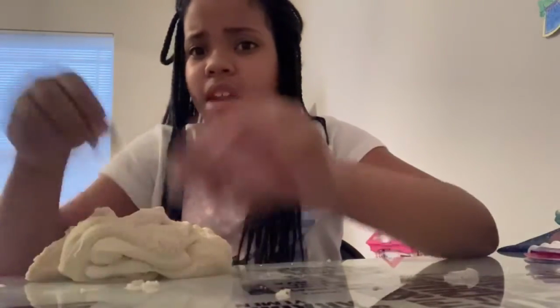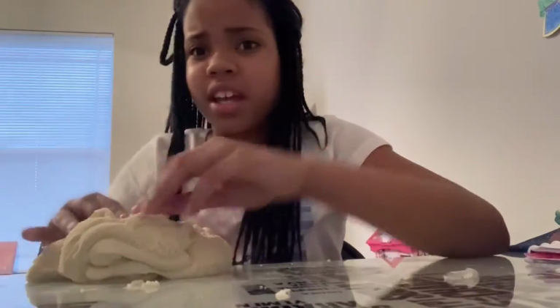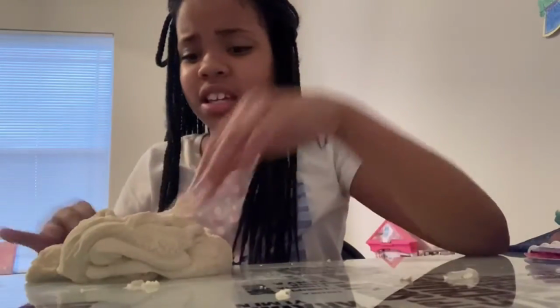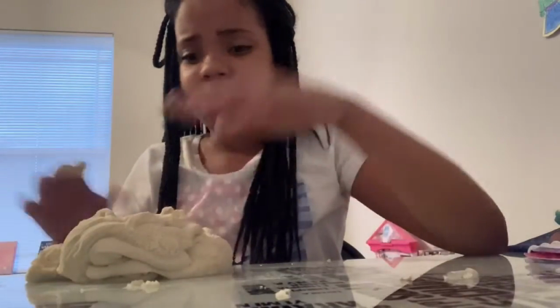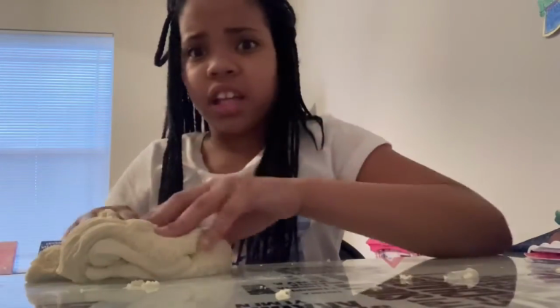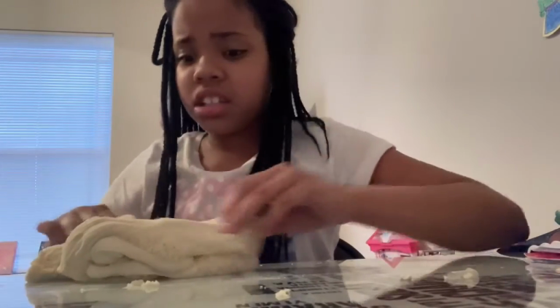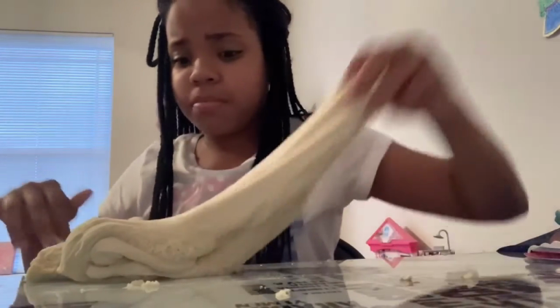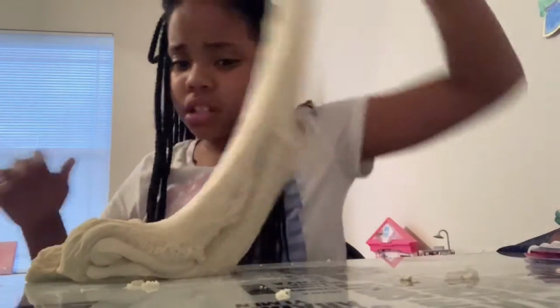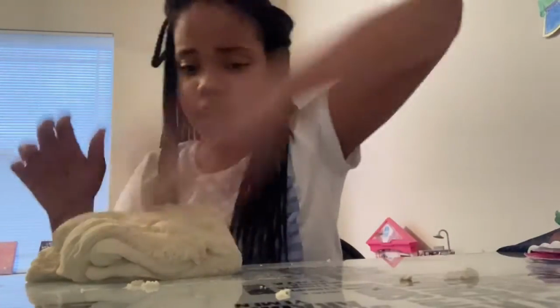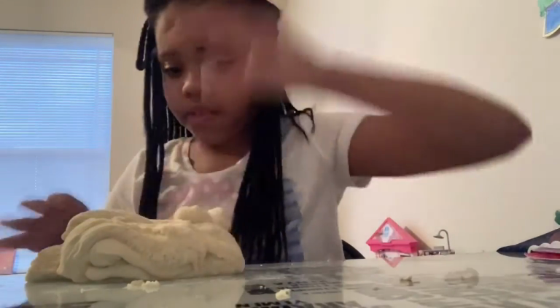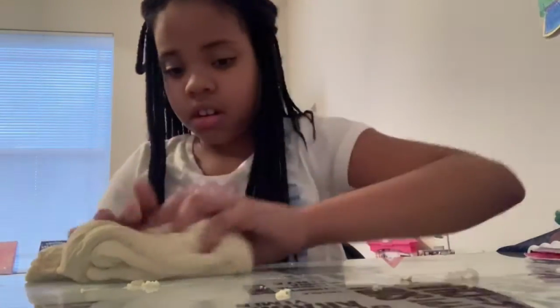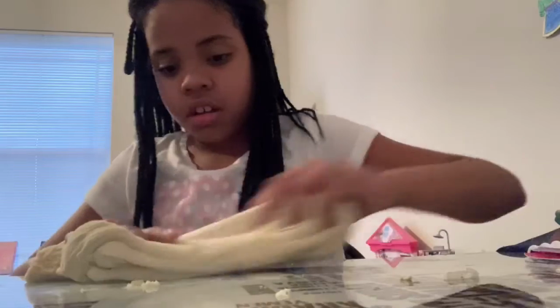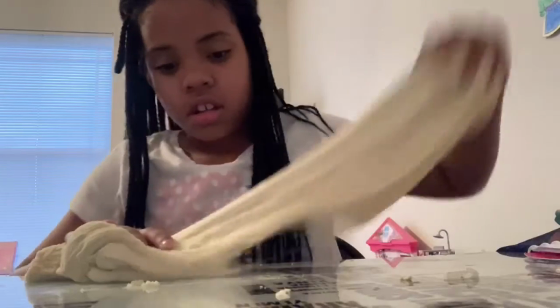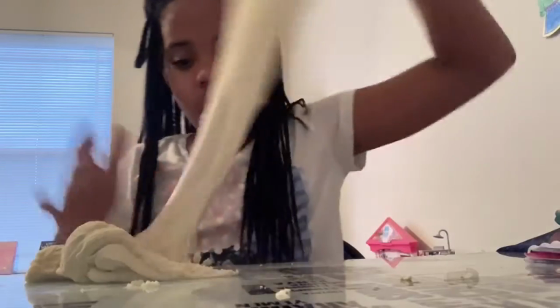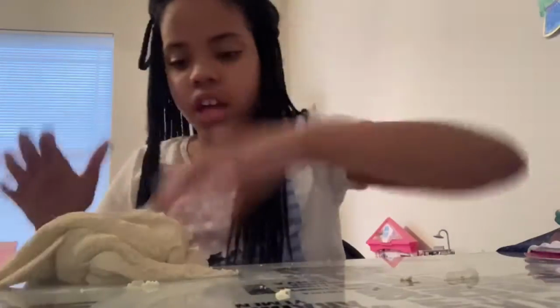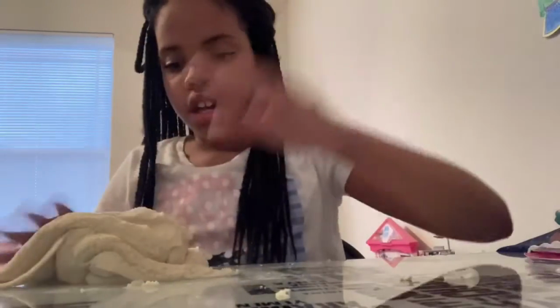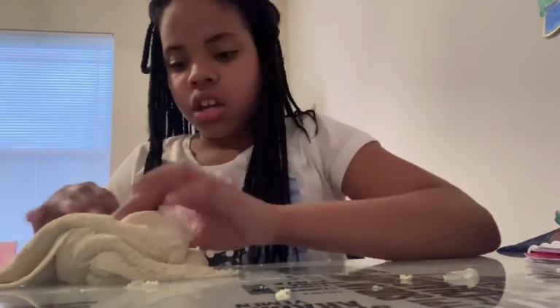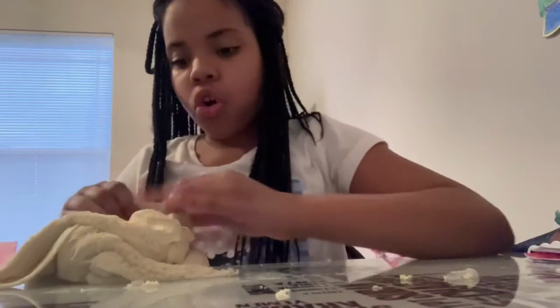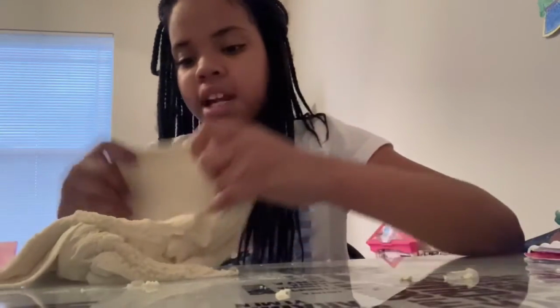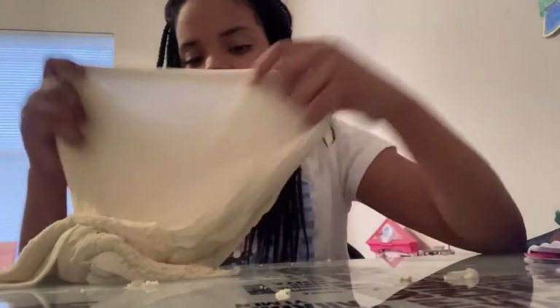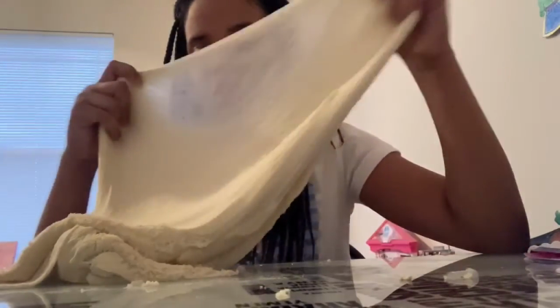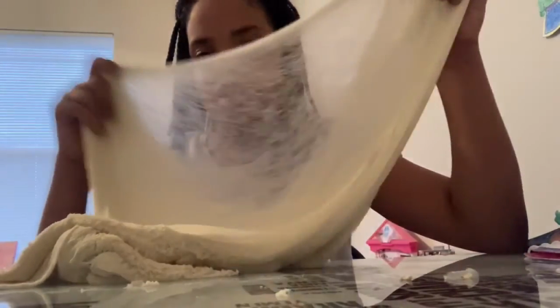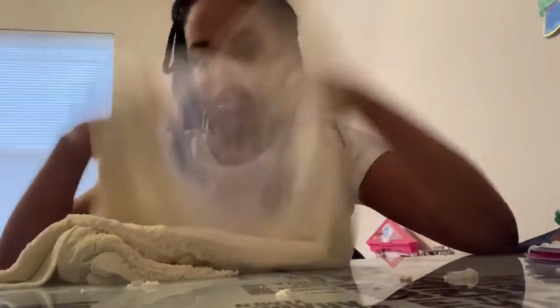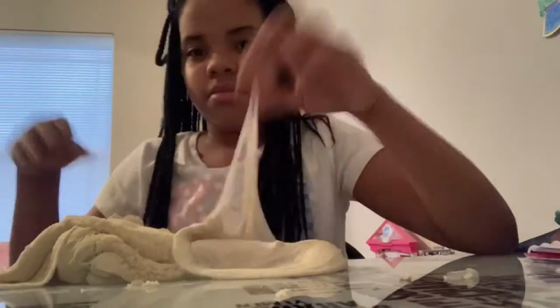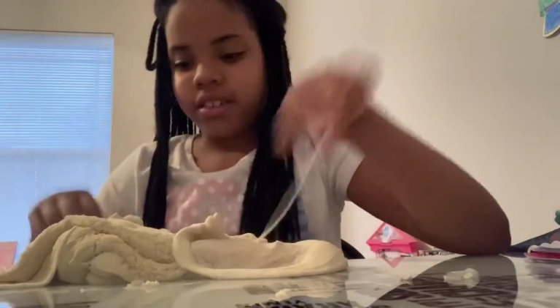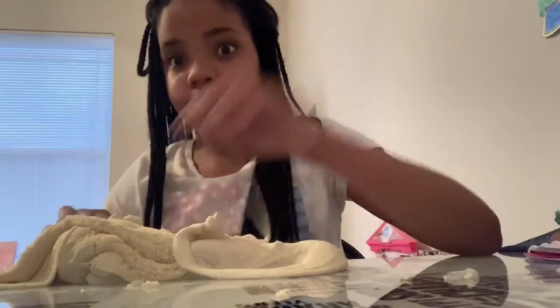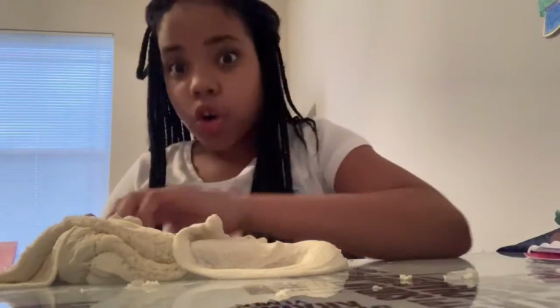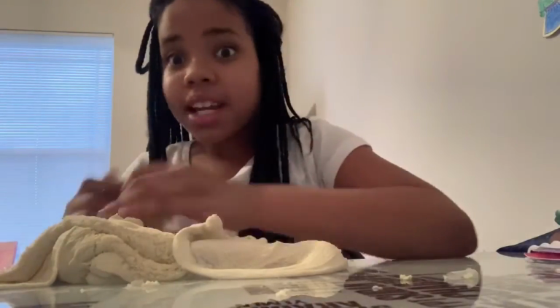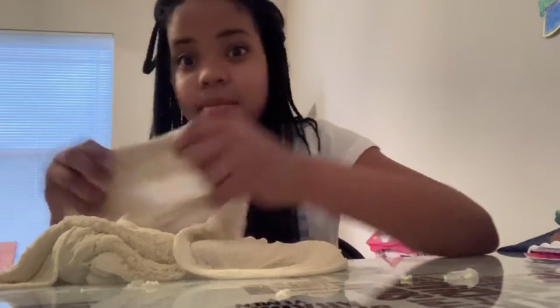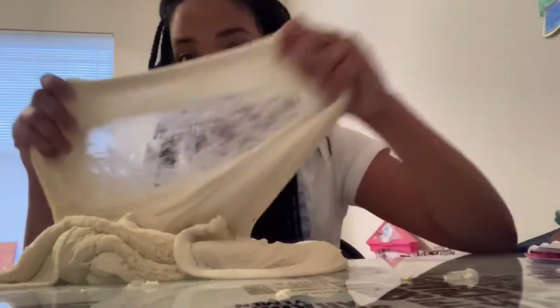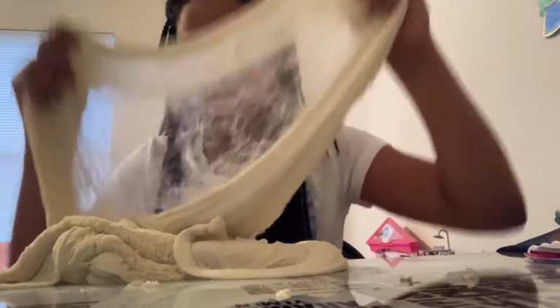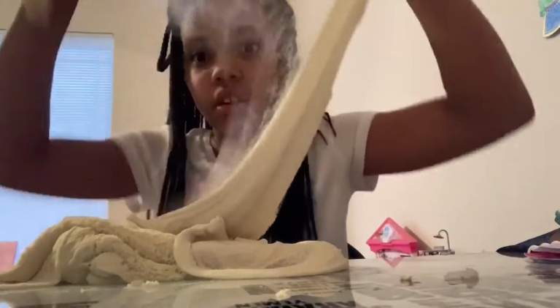I'm not bragging, but like this is the best slime ever. Nobody can make this great slime ever. Nobody can even make this slime at all.